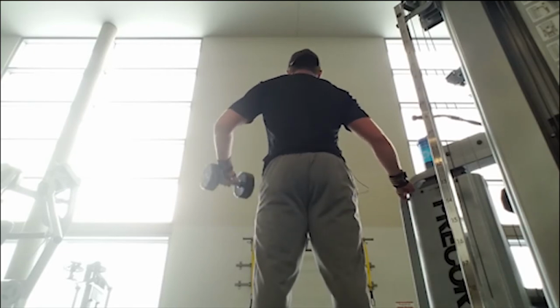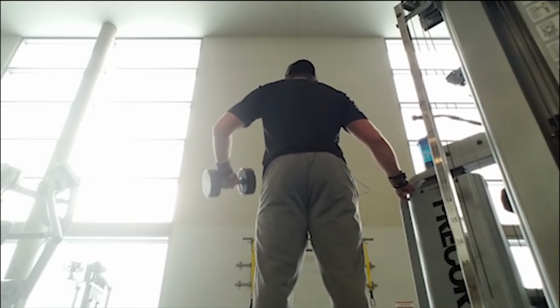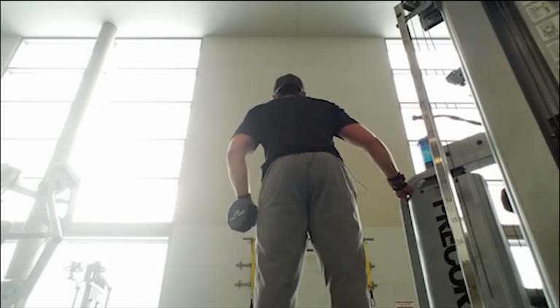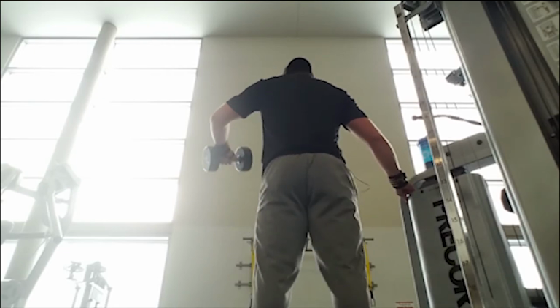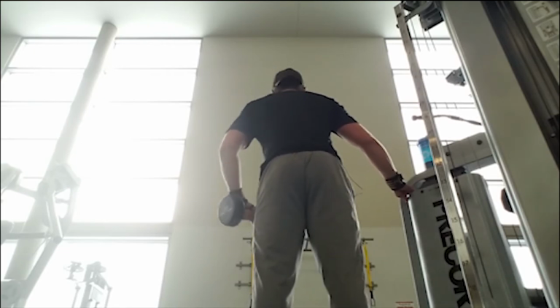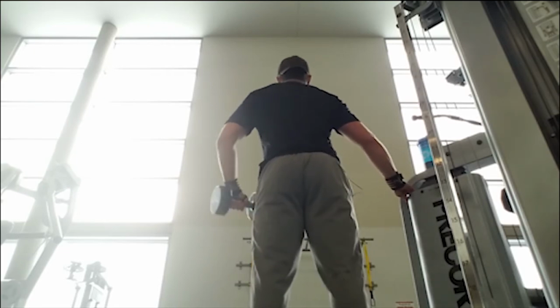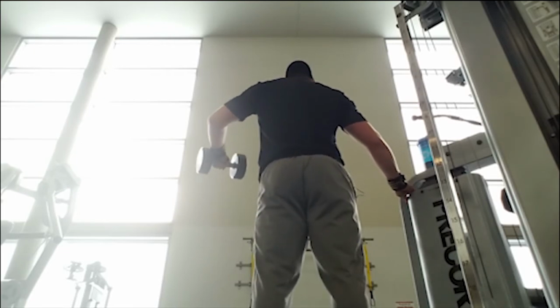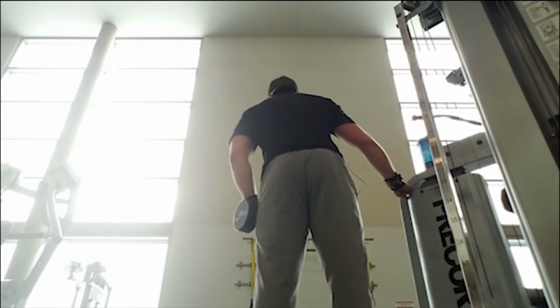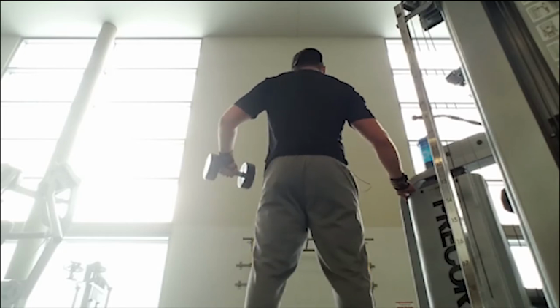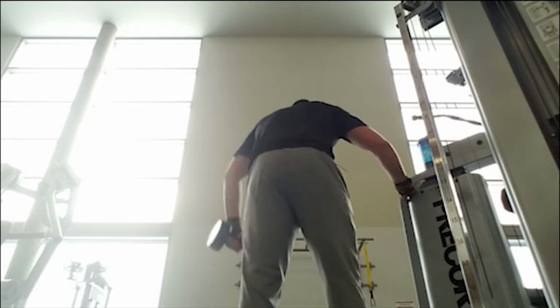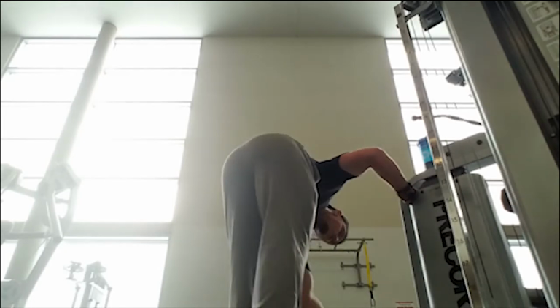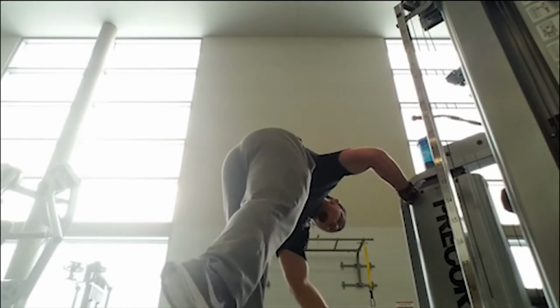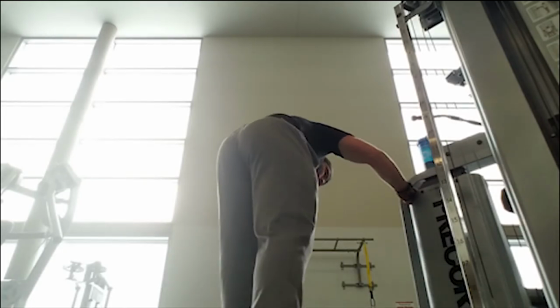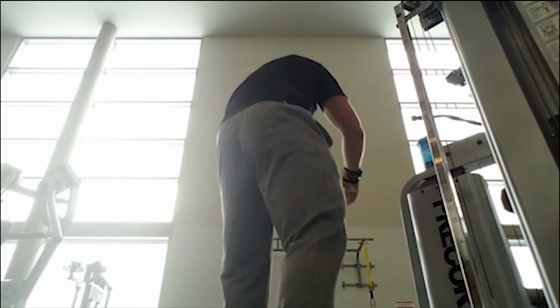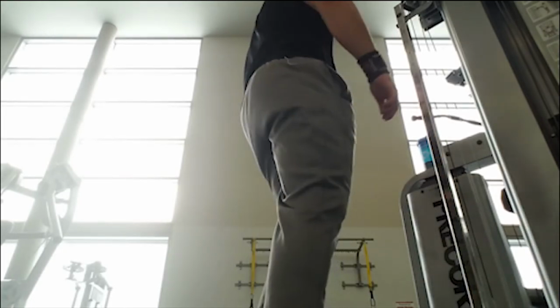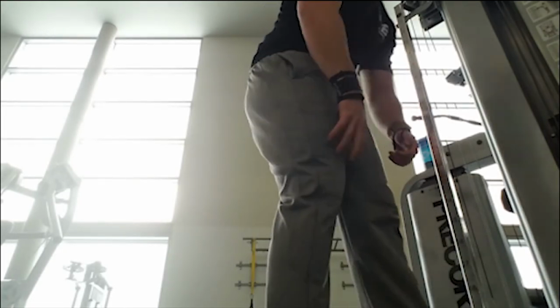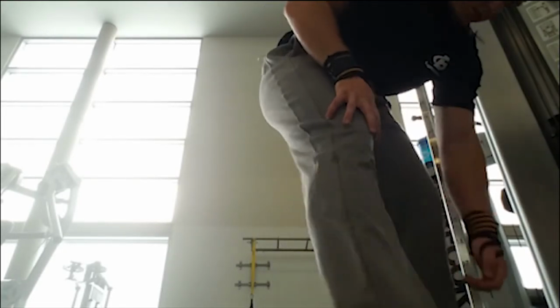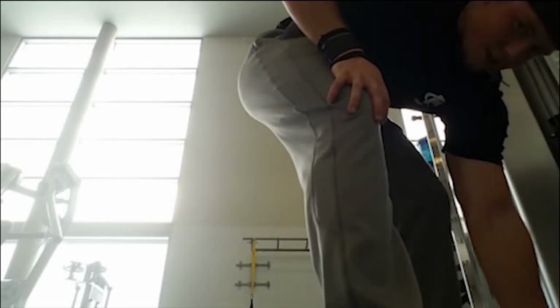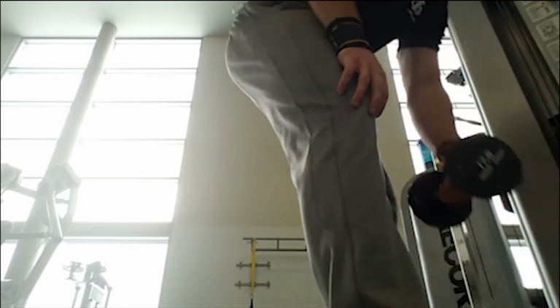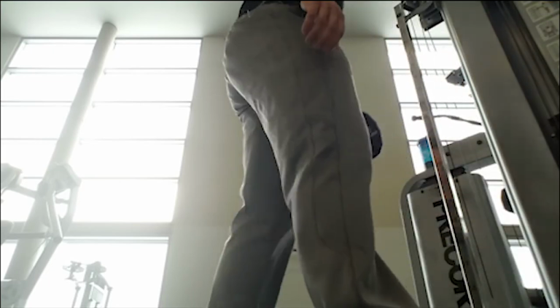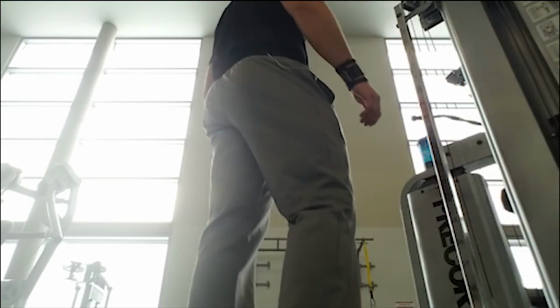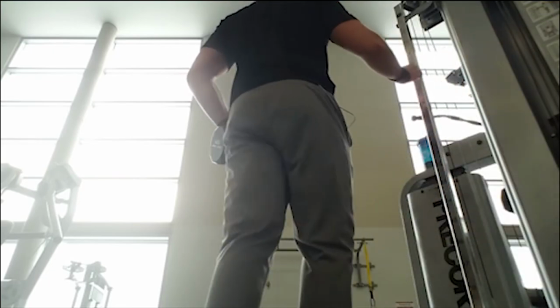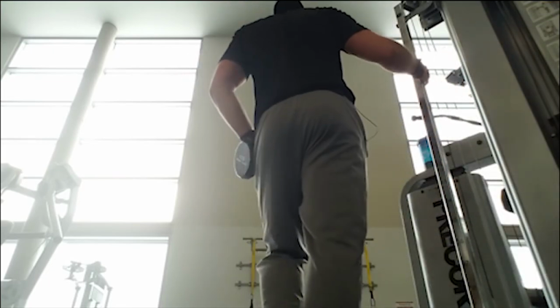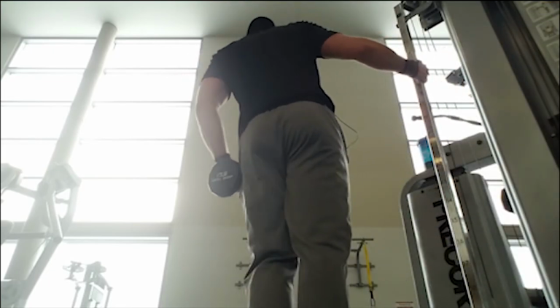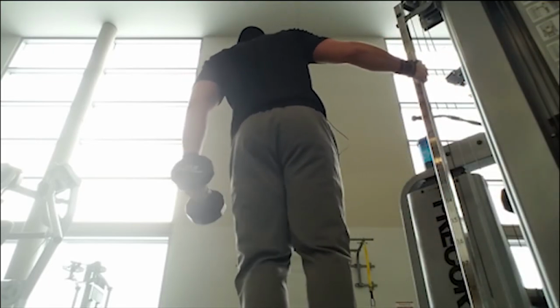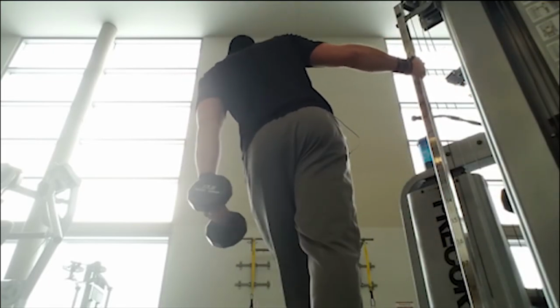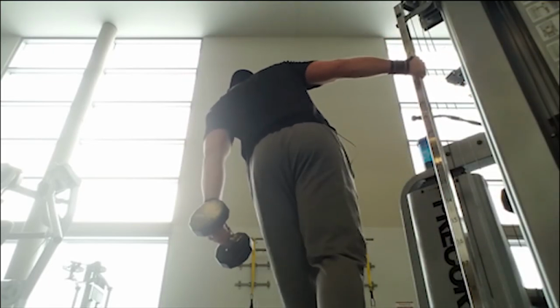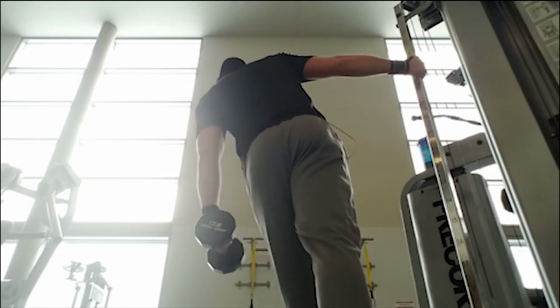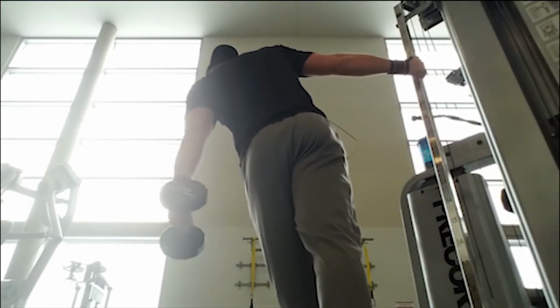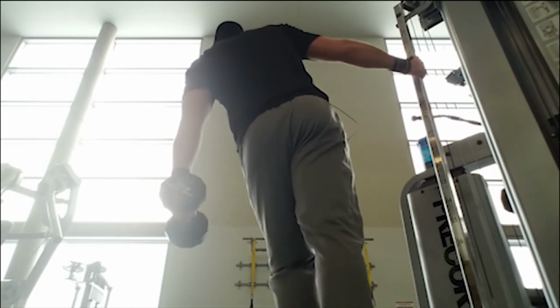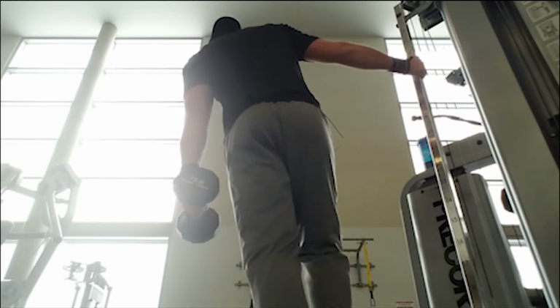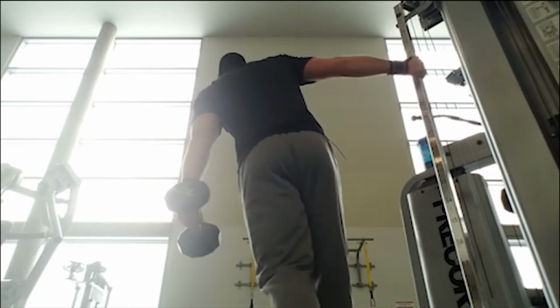Make it intense, make it tough, make the muscle burn. Get the most that you can out of this workout — I can't be there to keep you accountable, so it's up to you to do it. After you finish up the 15 sets for each deltoid, that's it for the day. That is the workout.